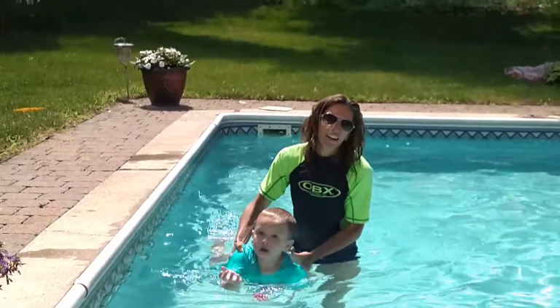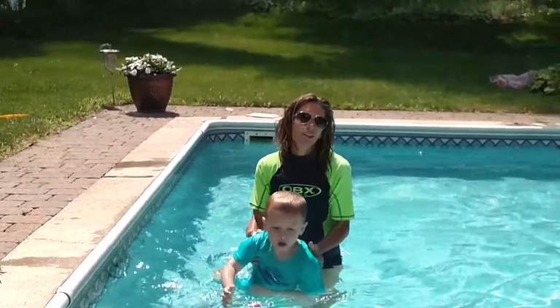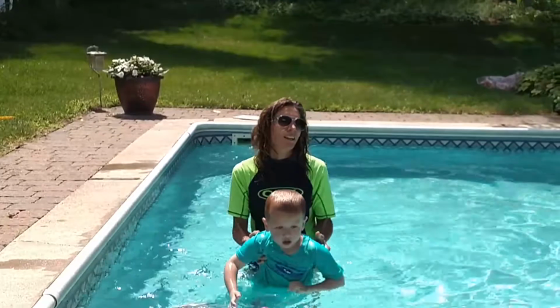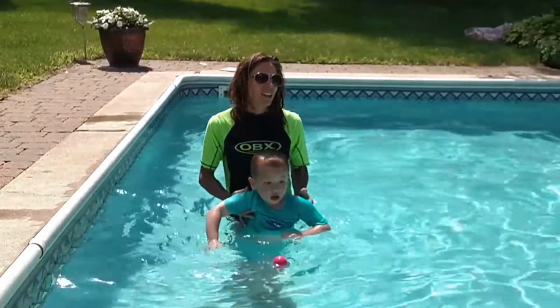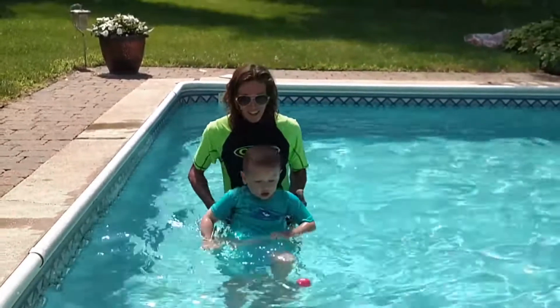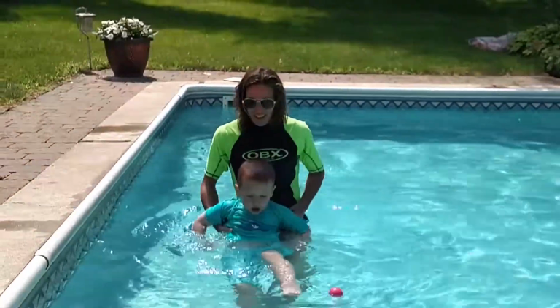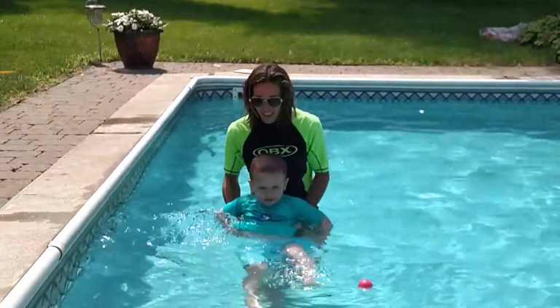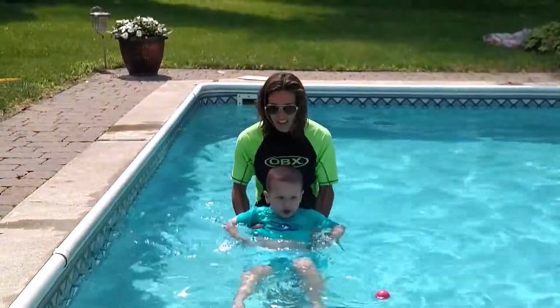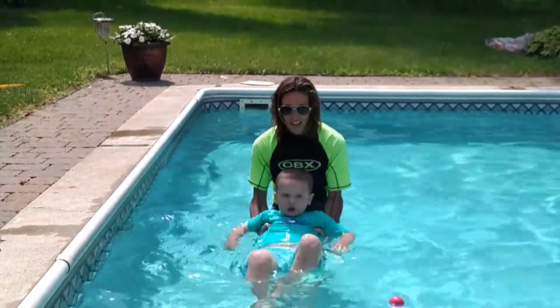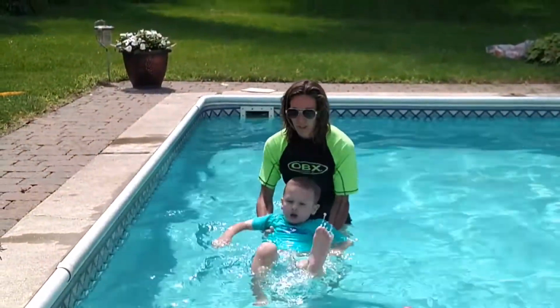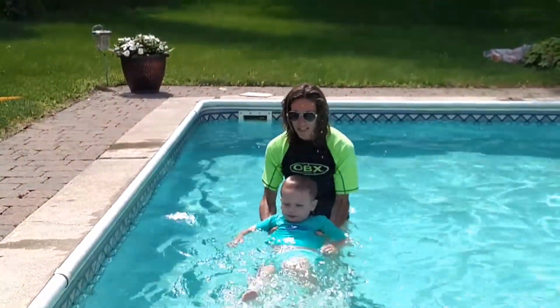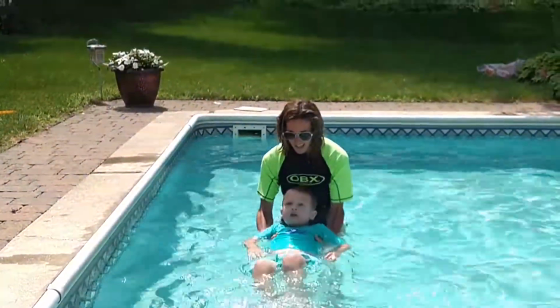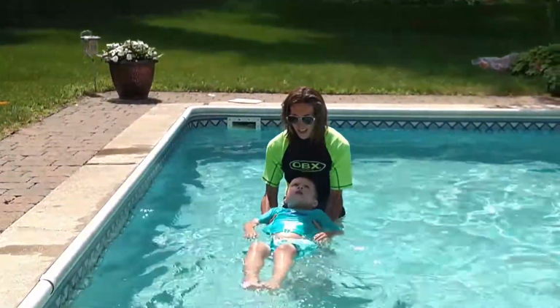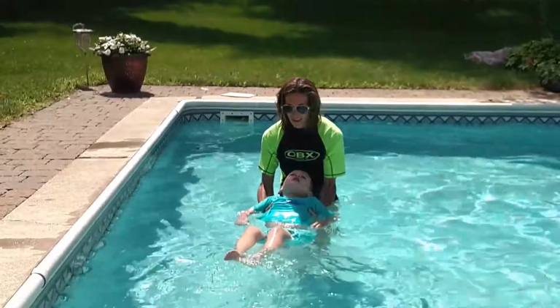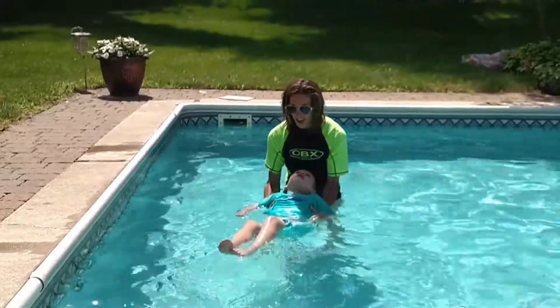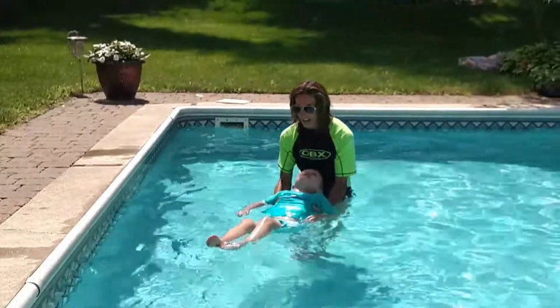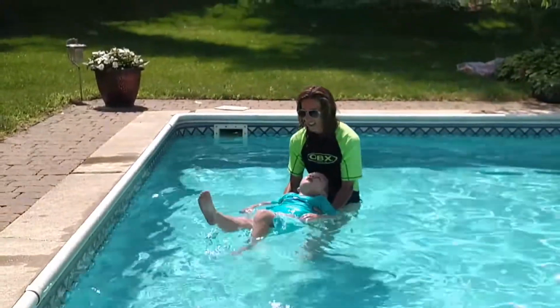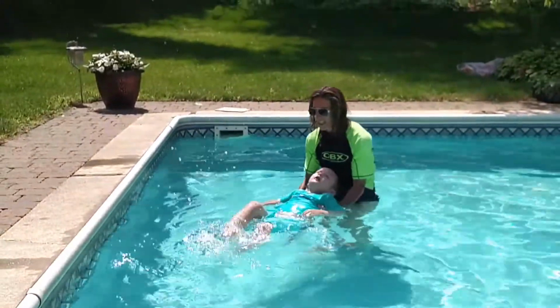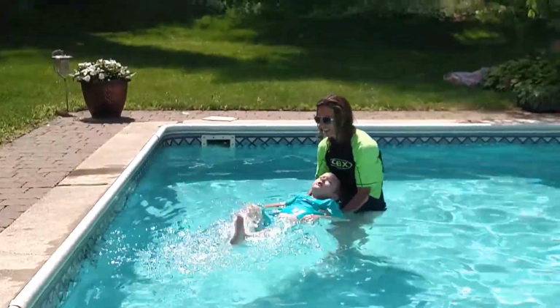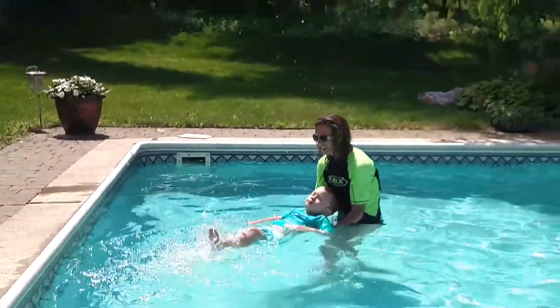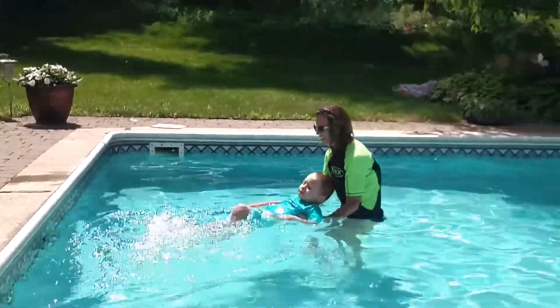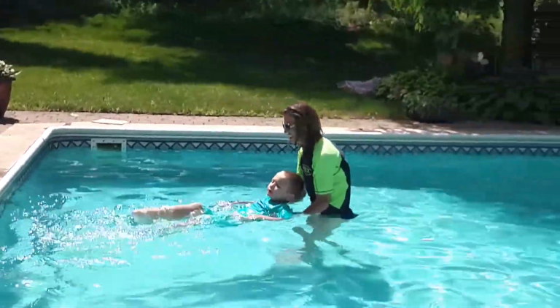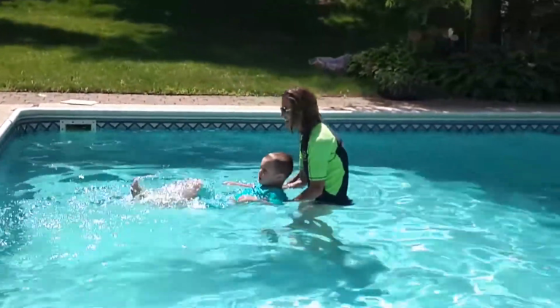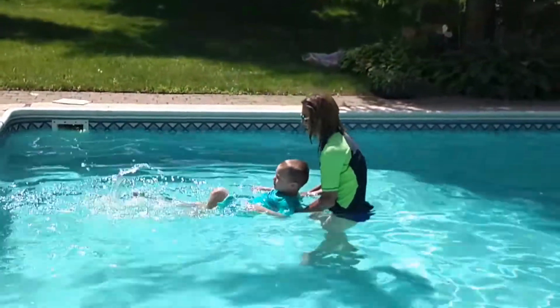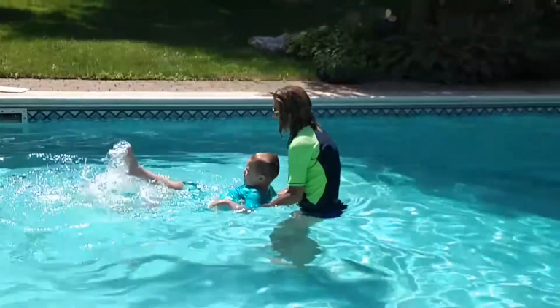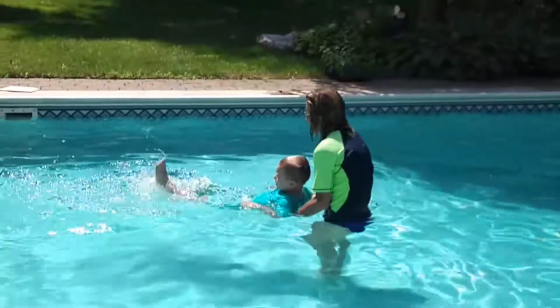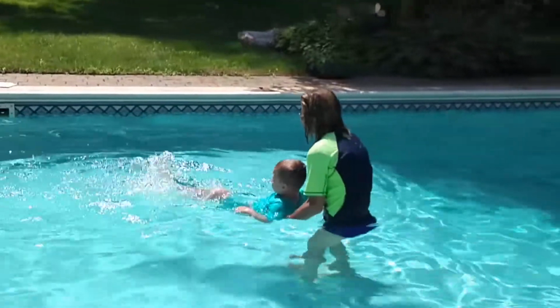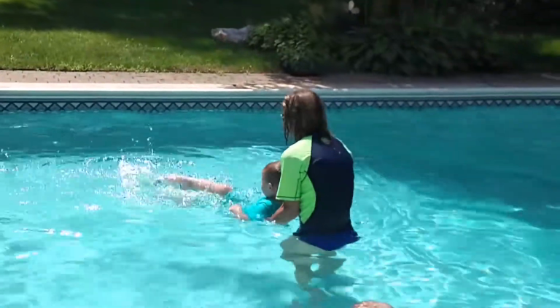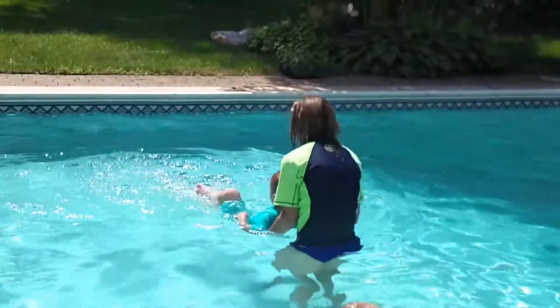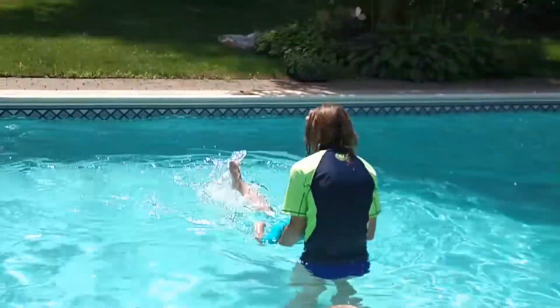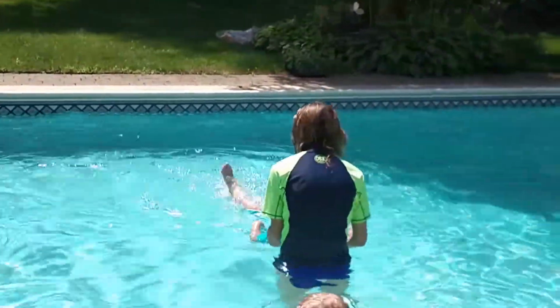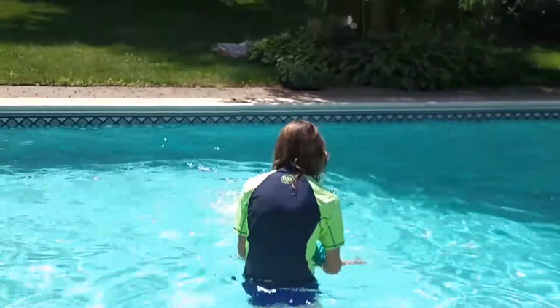All right. On your back. Kick, kick, kick. Go ahead. Put your head back and kick. Now kick. Up and down. Just keeping those legs straight. Legs straight. That's the hard part. Awesome.